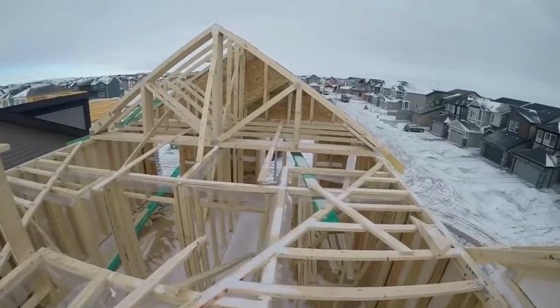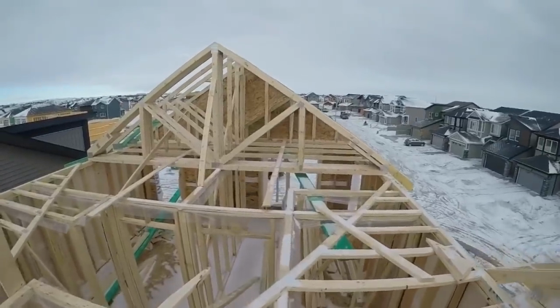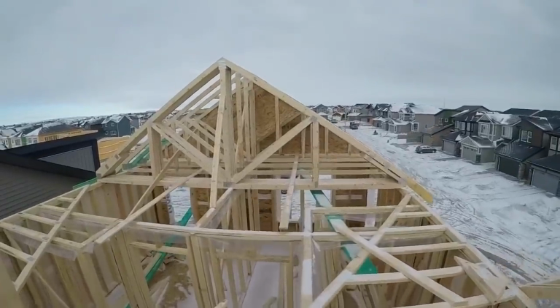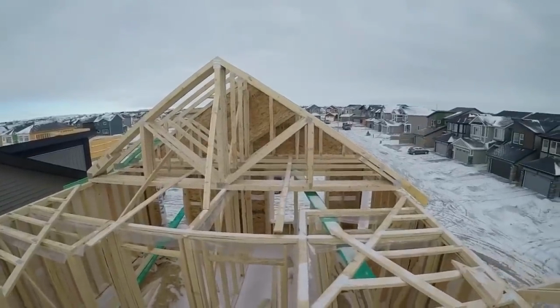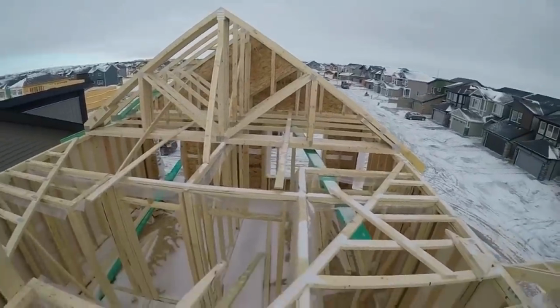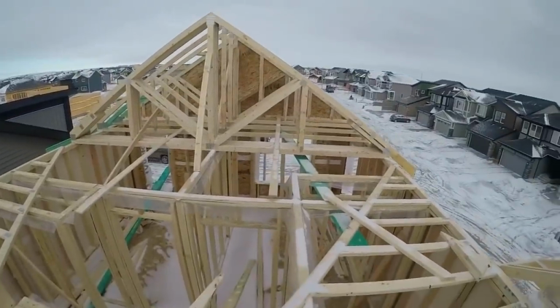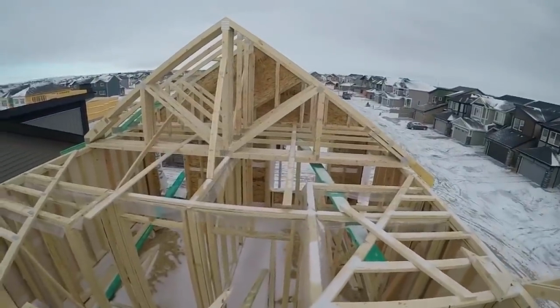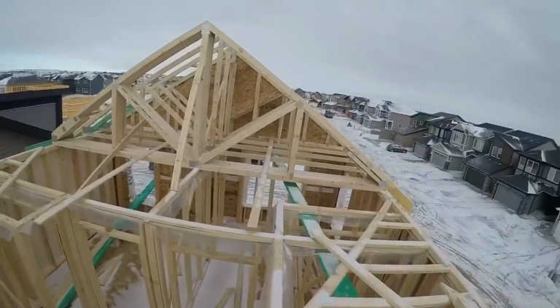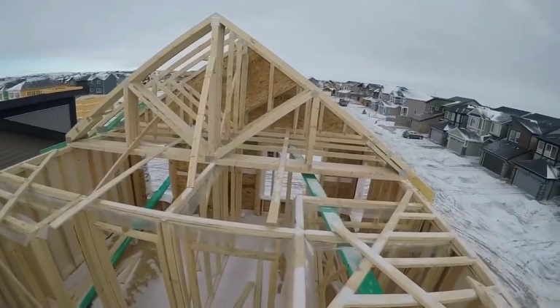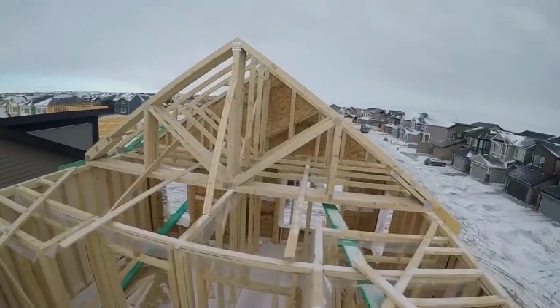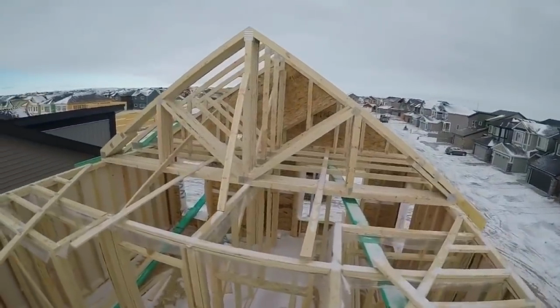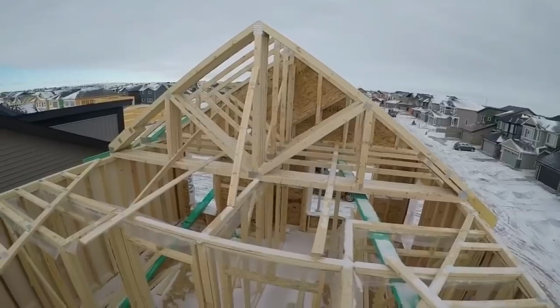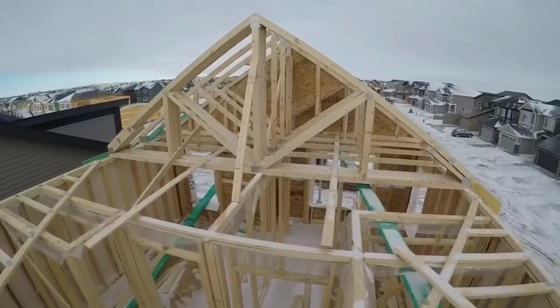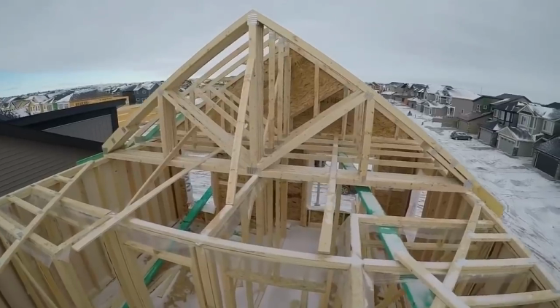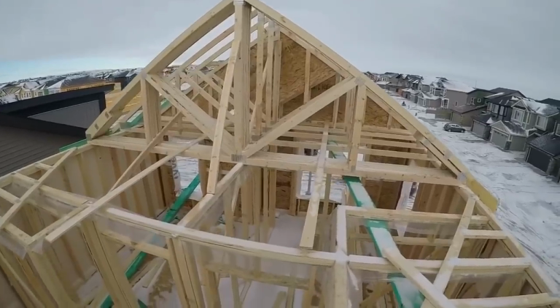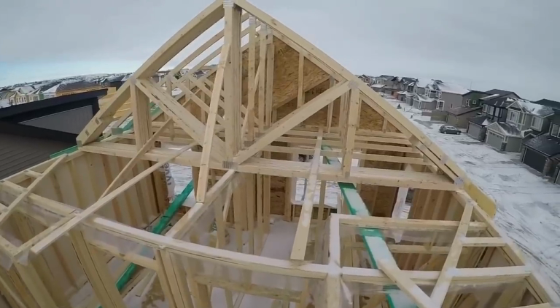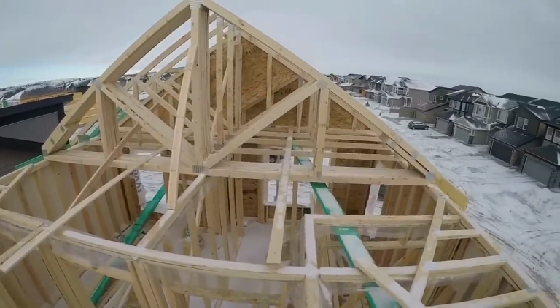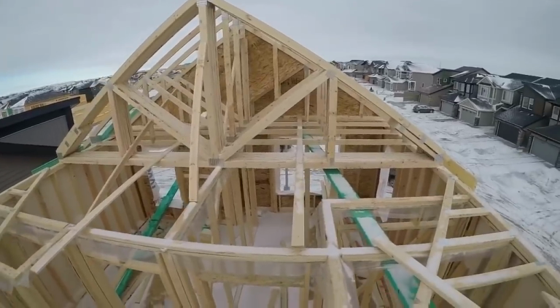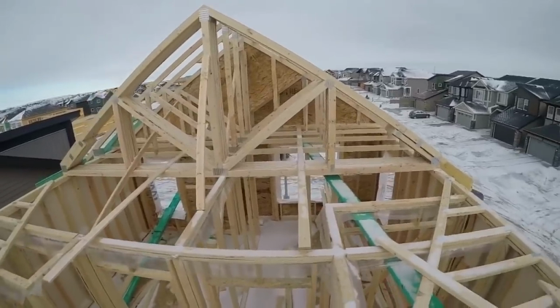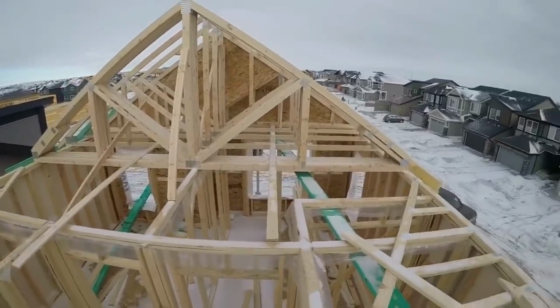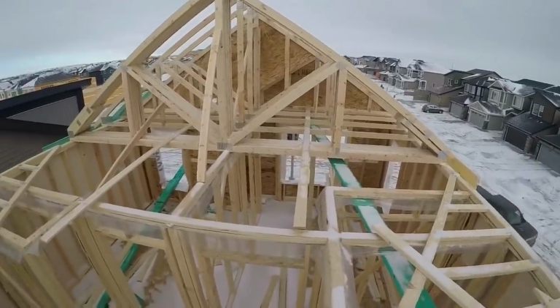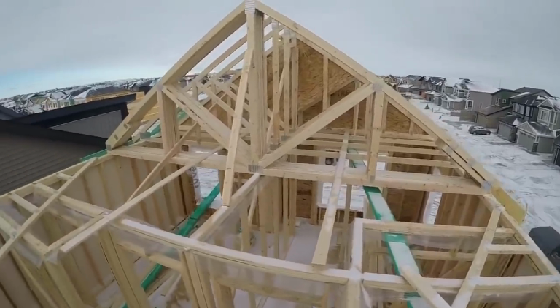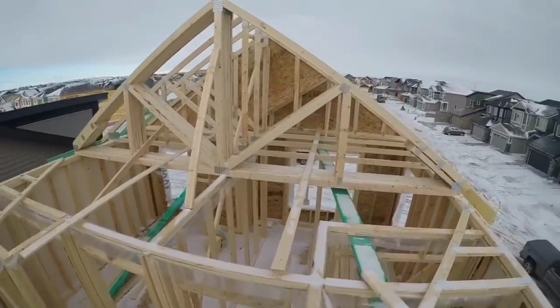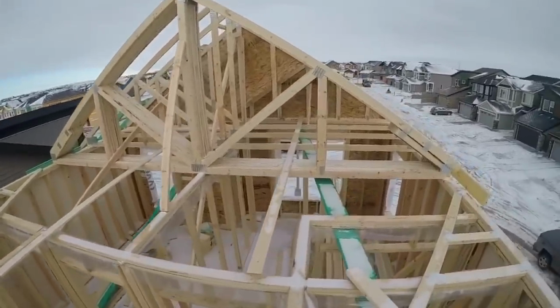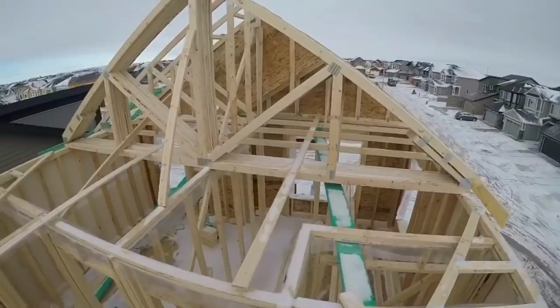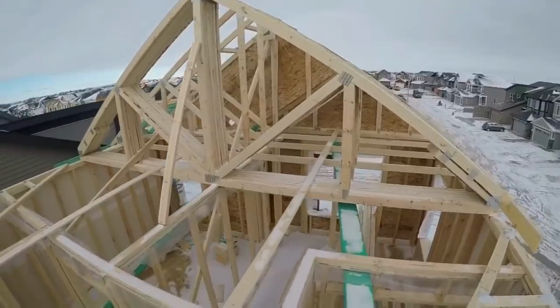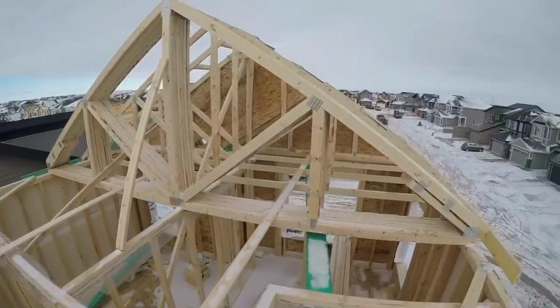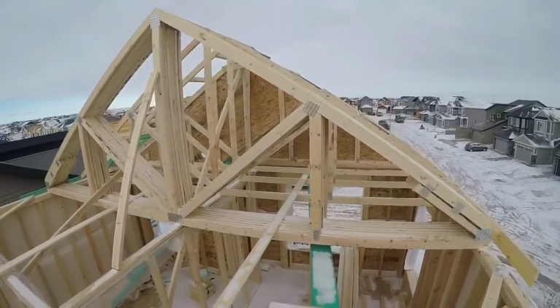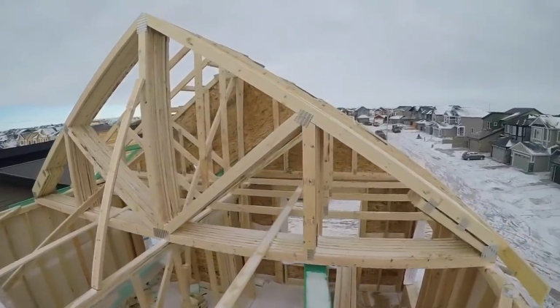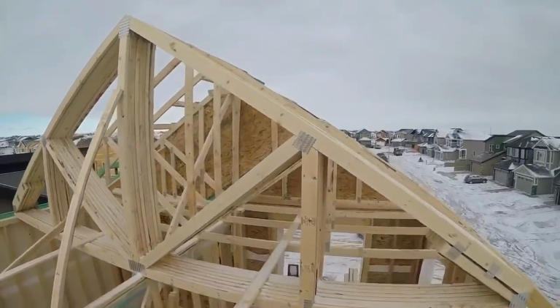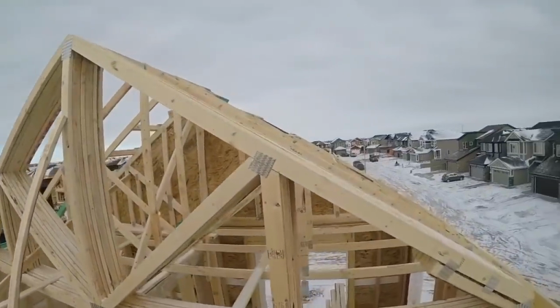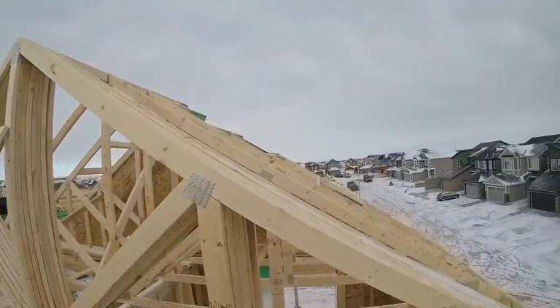Well, here's day 31. I guess I didn't make my 30 days like I wanted. Oh well, I've got to hurry though. The five guys across the street are catching up to me.